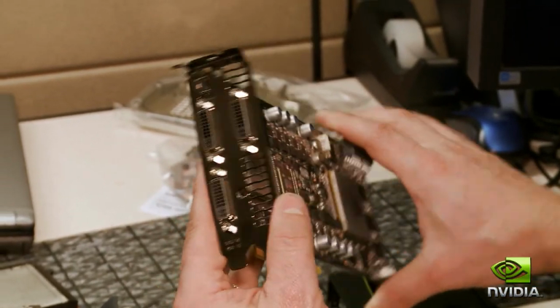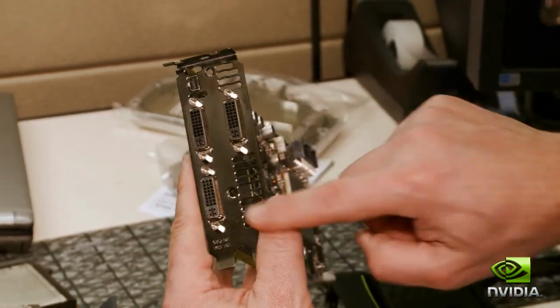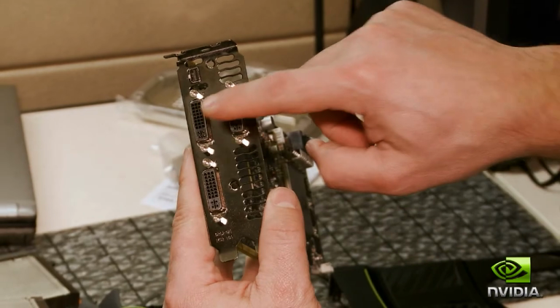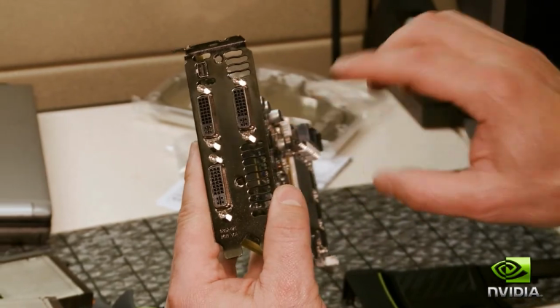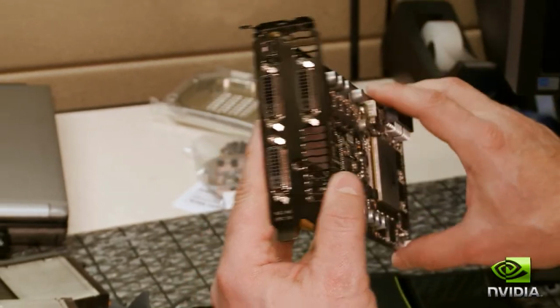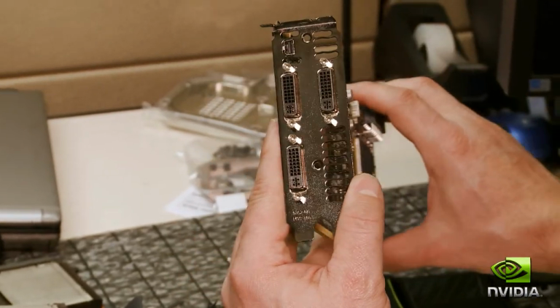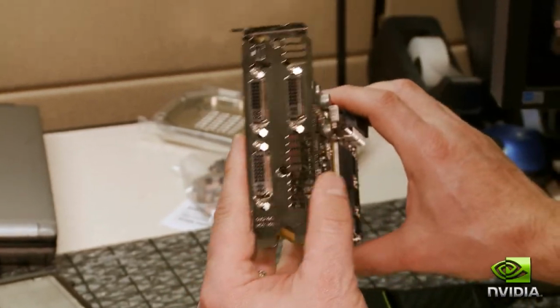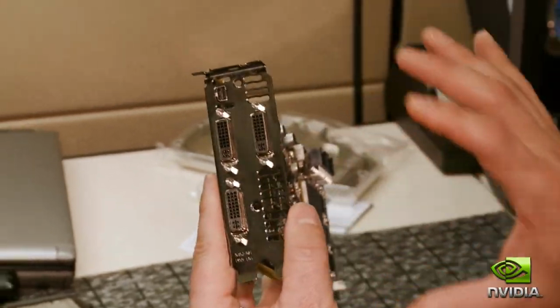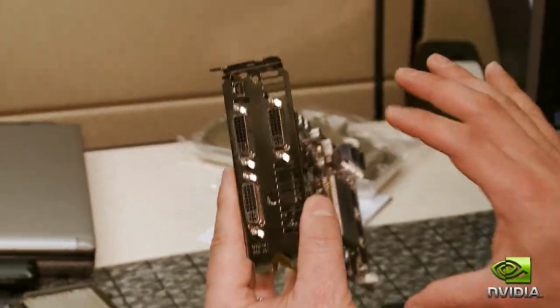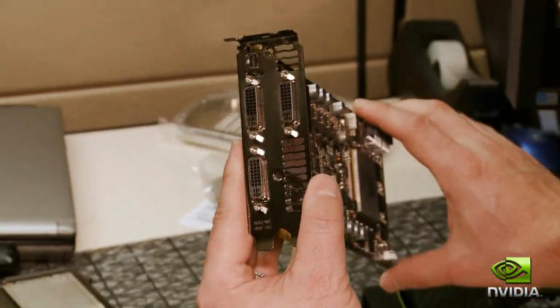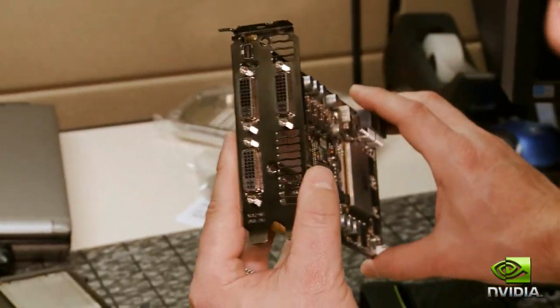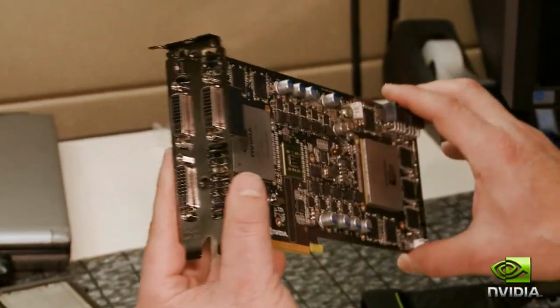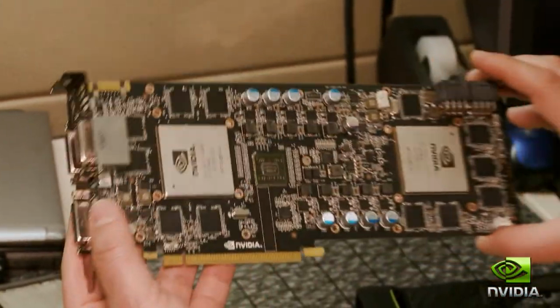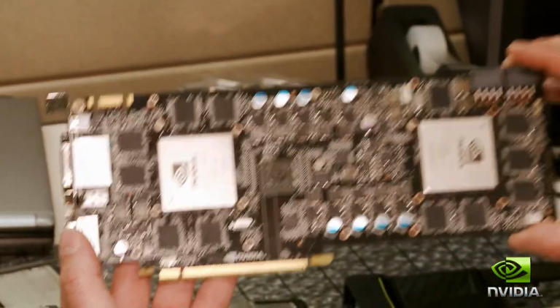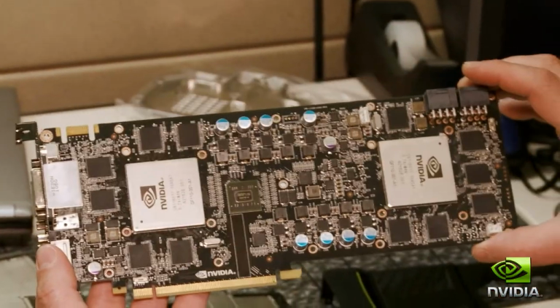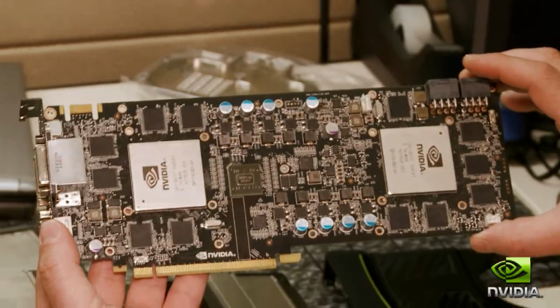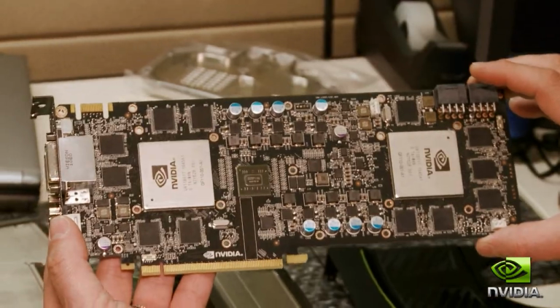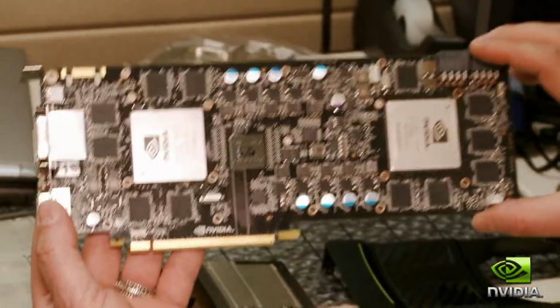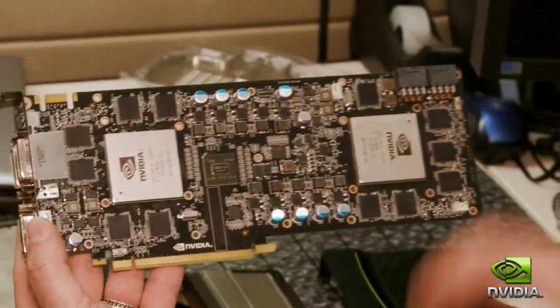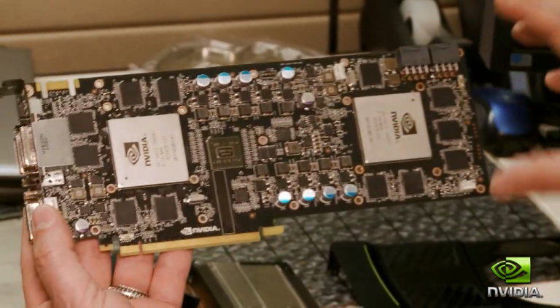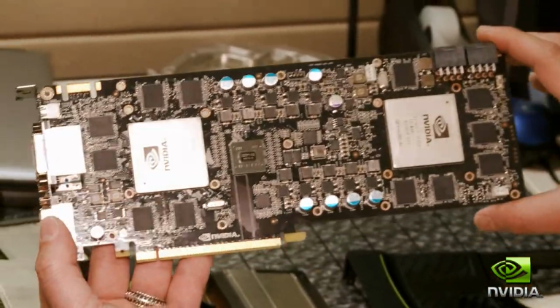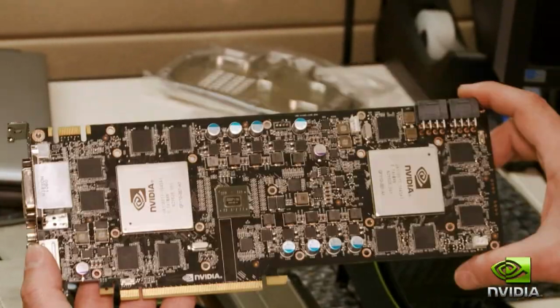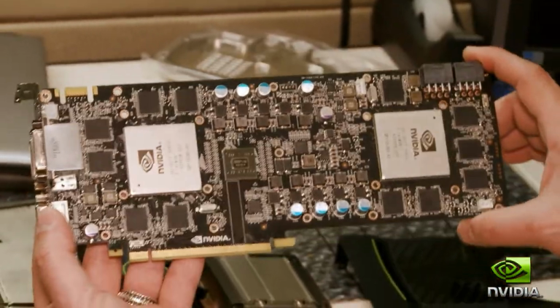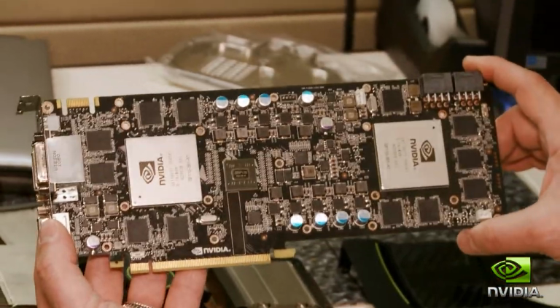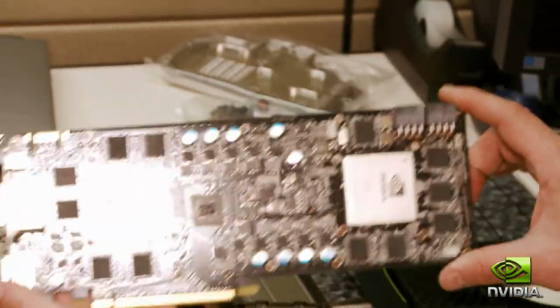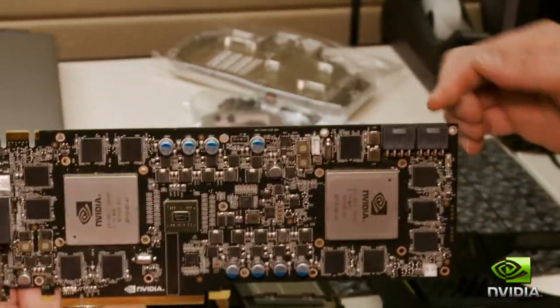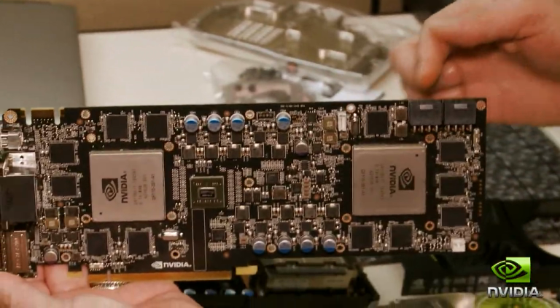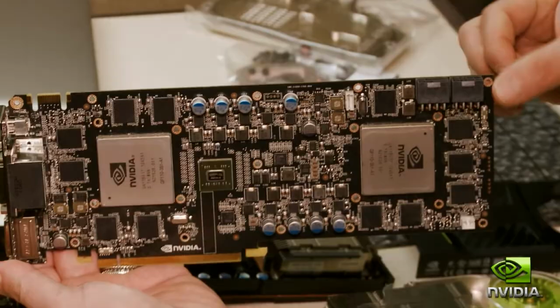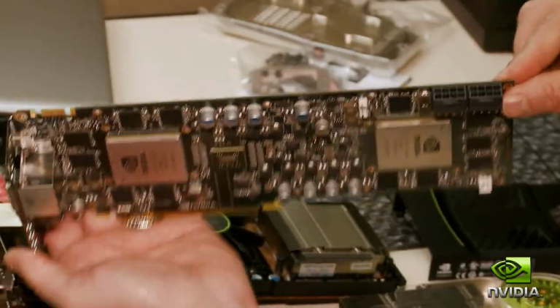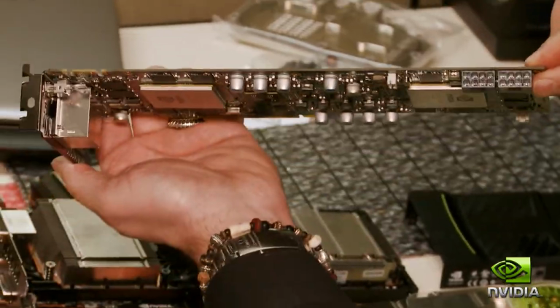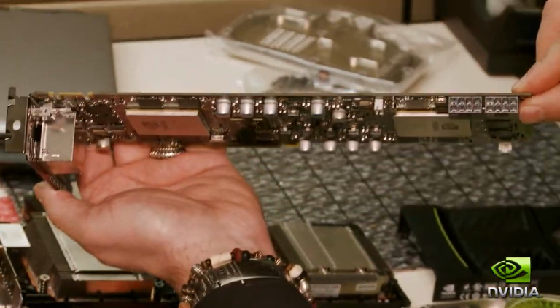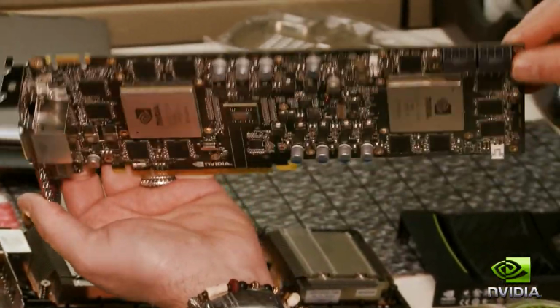As a matter of fact, with these three display links, you can actually connect up NVIDIA 3D Vision Surround with one GPU. Overall, the card when loaded will take 365 watts, and of course we take two x8 PCI Express power connectors.